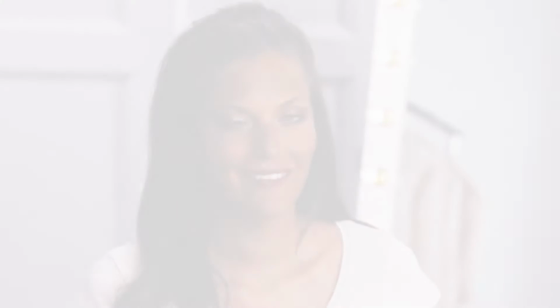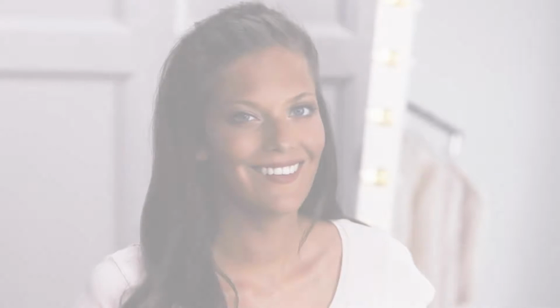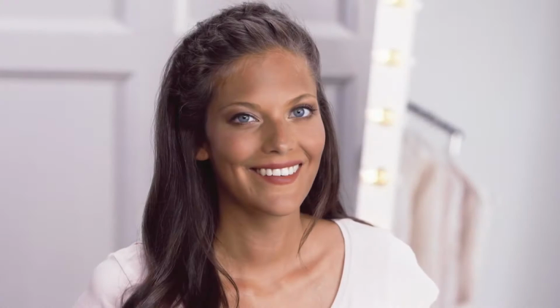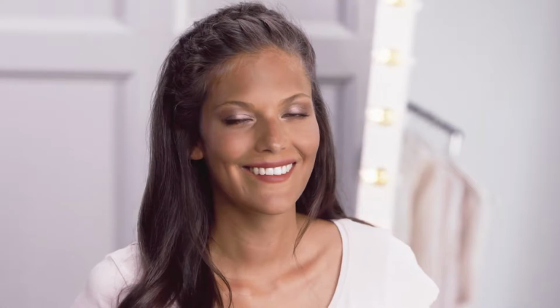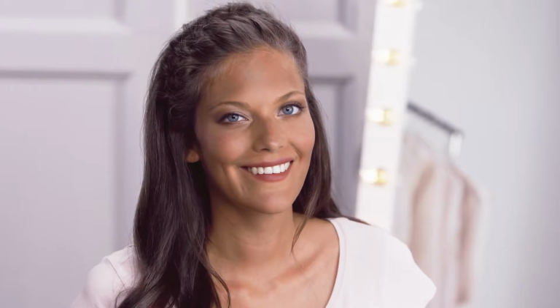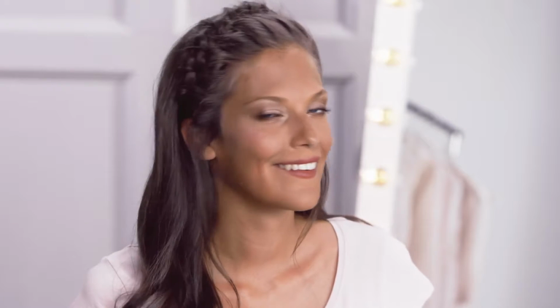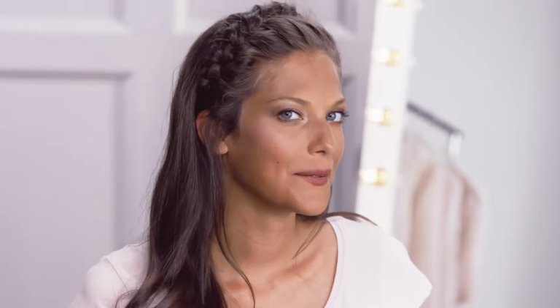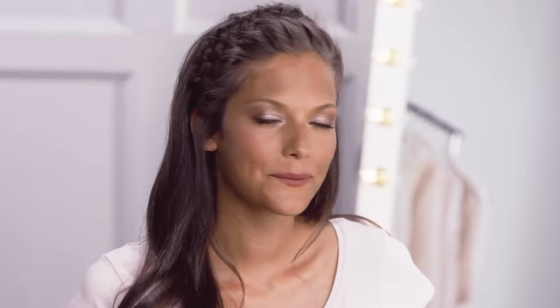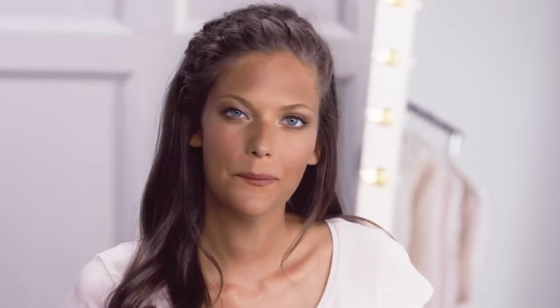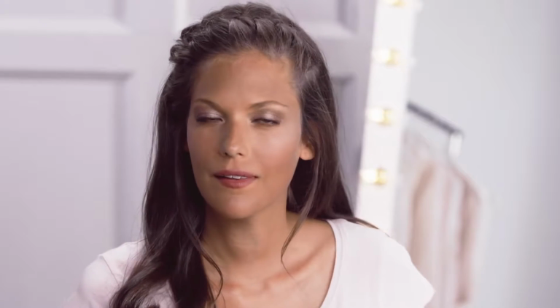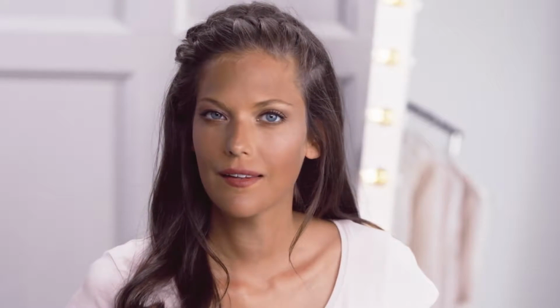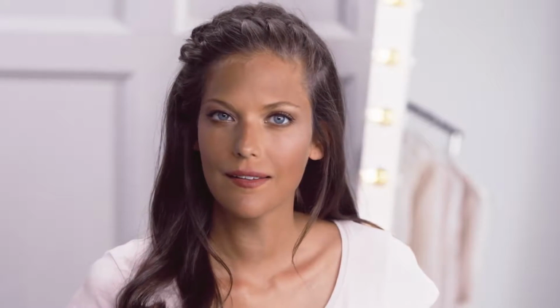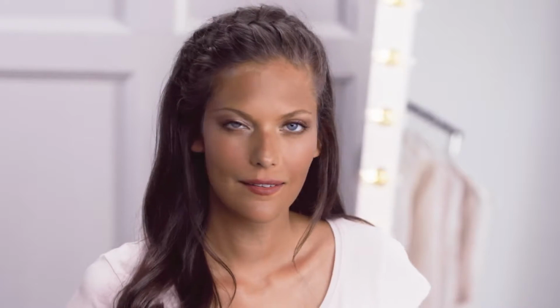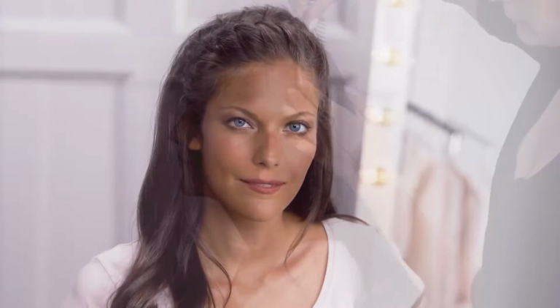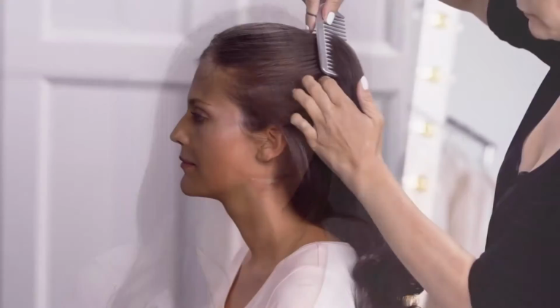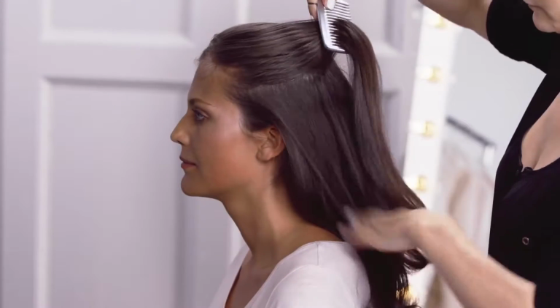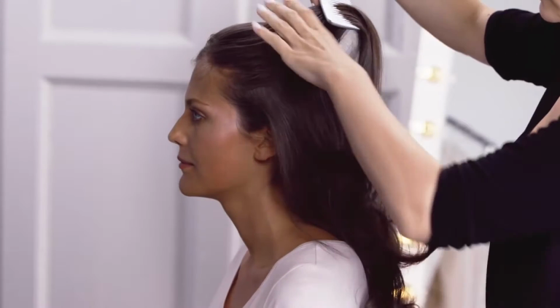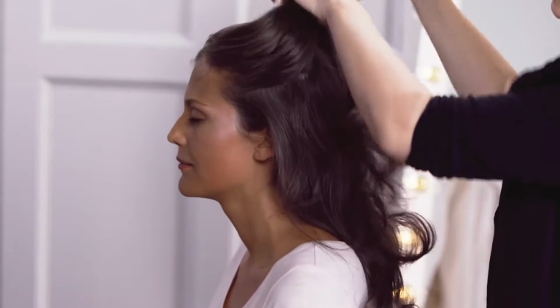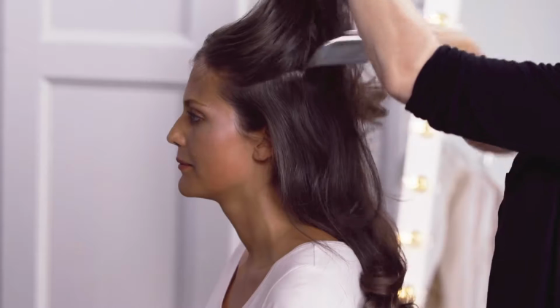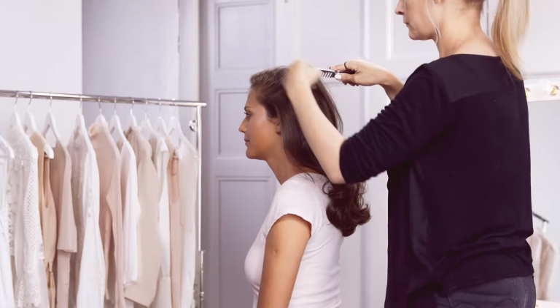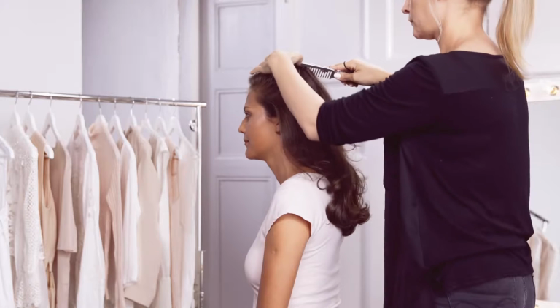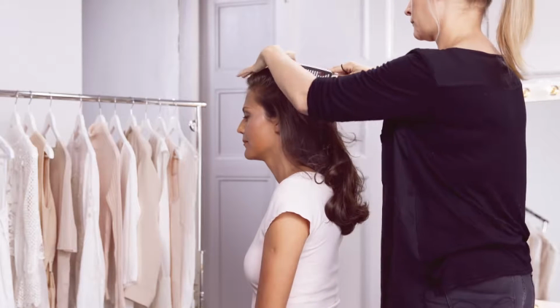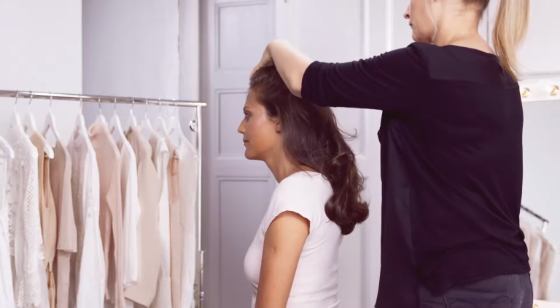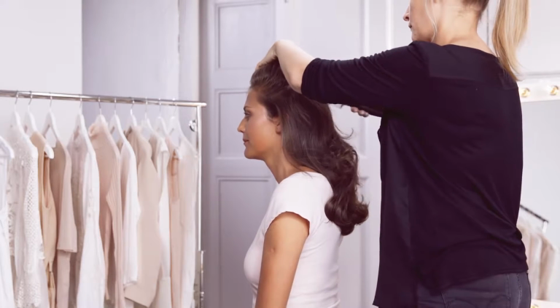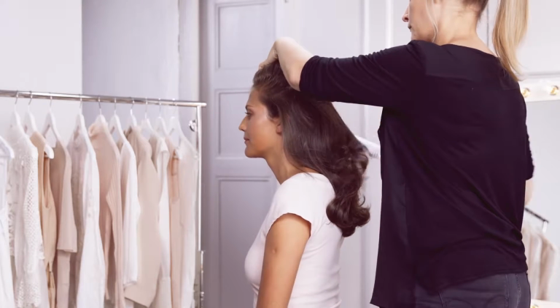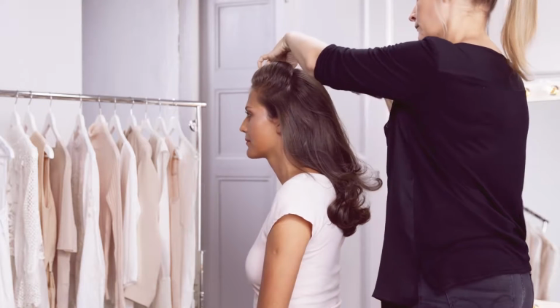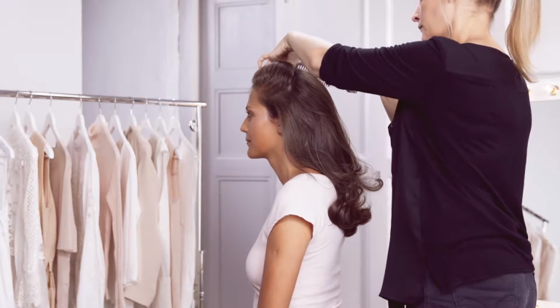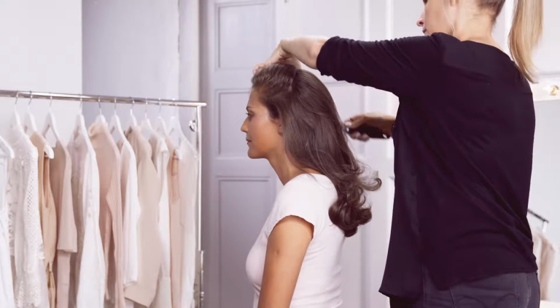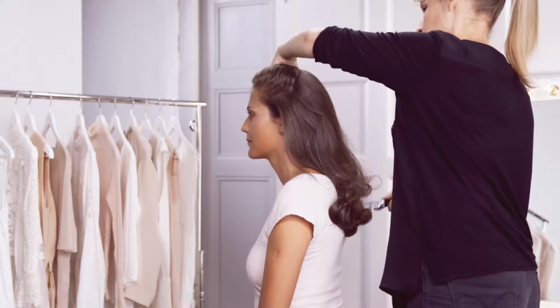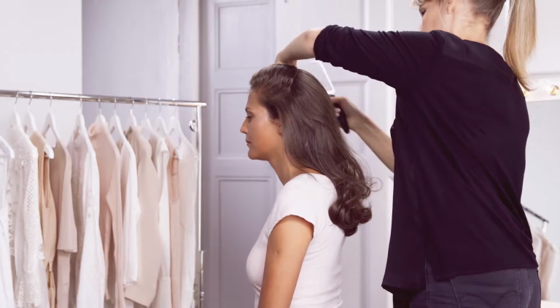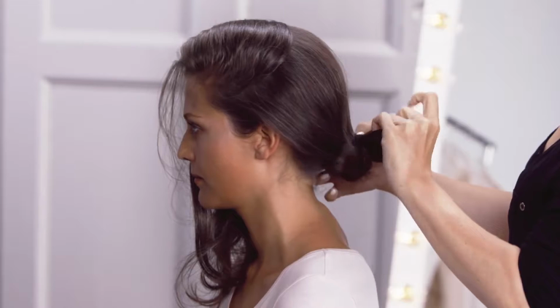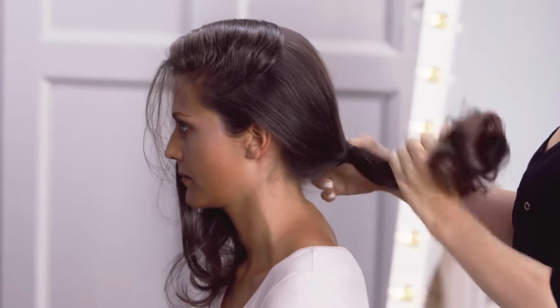In this video we'll show you how to create a chic headband braid. Start by brushing the front section of your hair into a deep side parting. The section should run from one ear to the other.